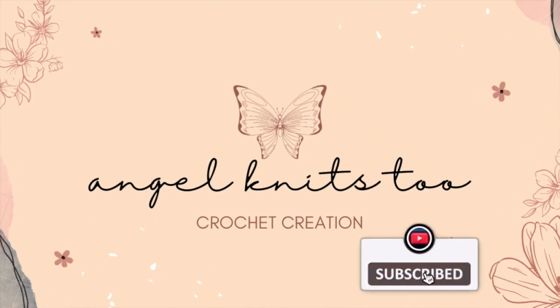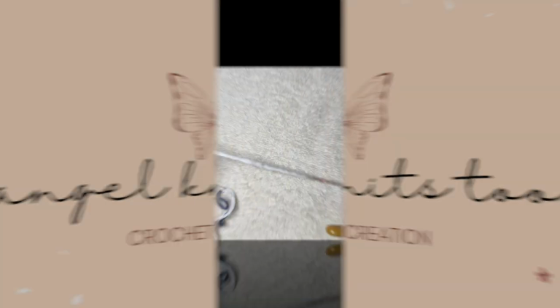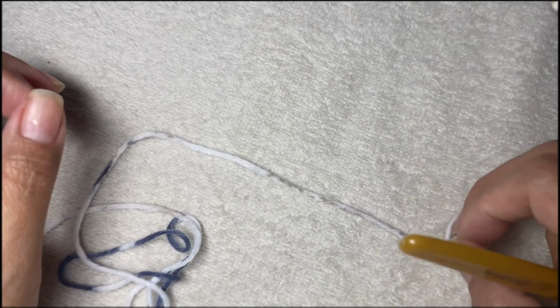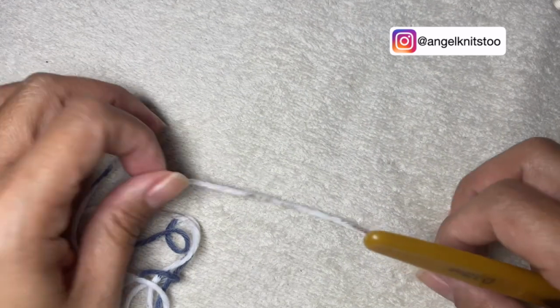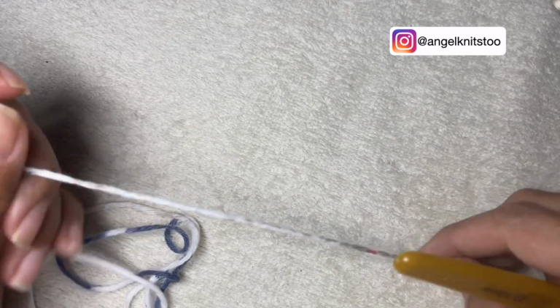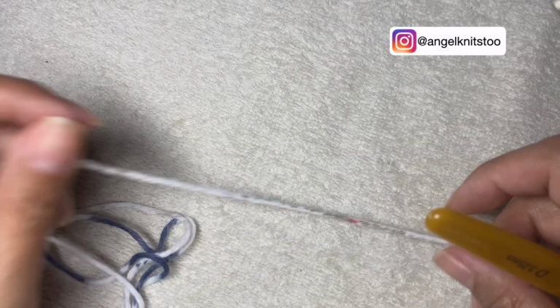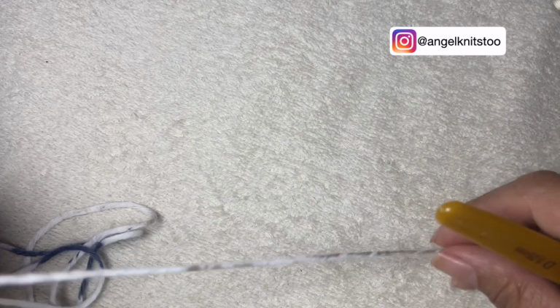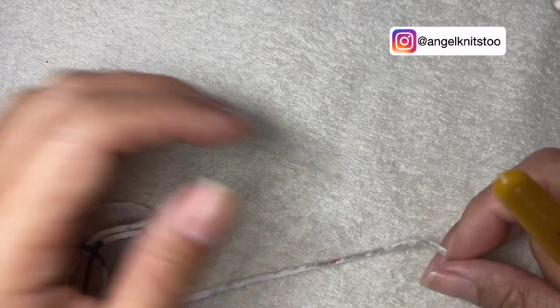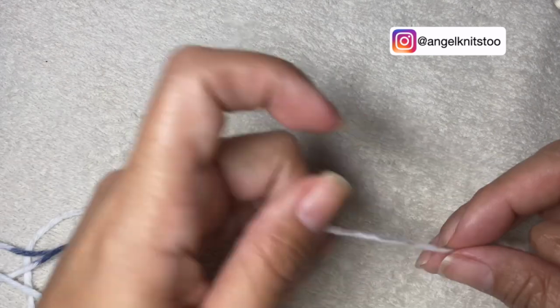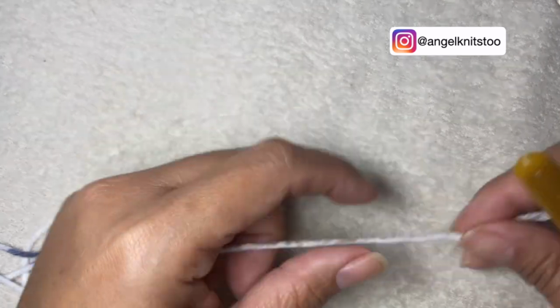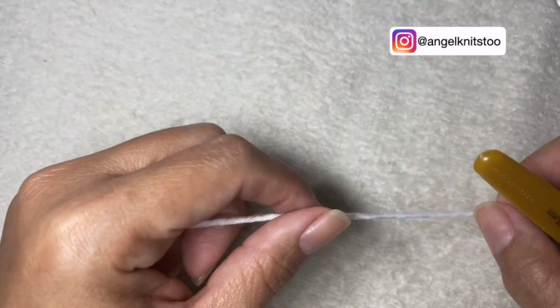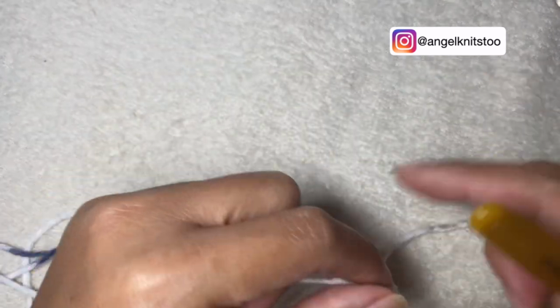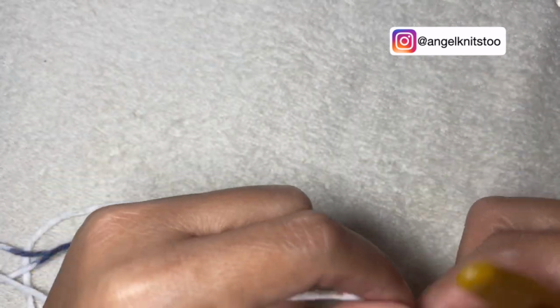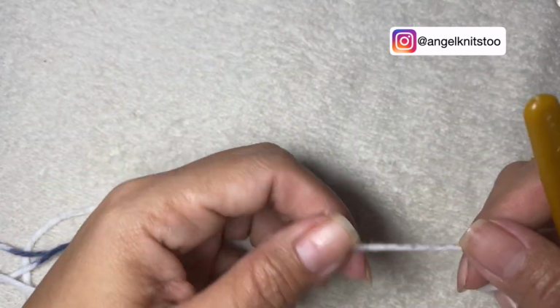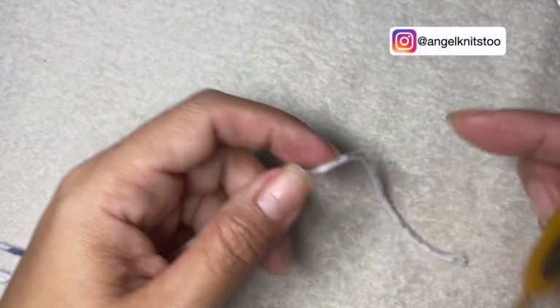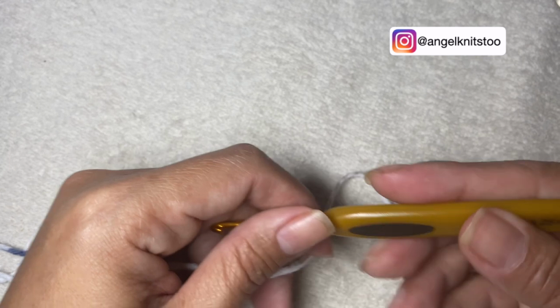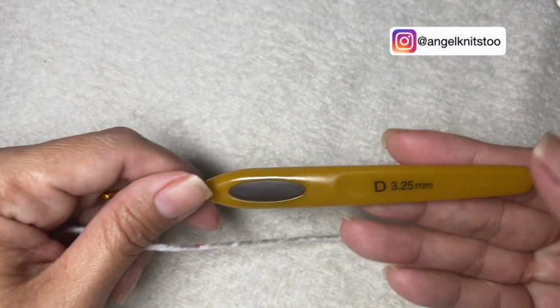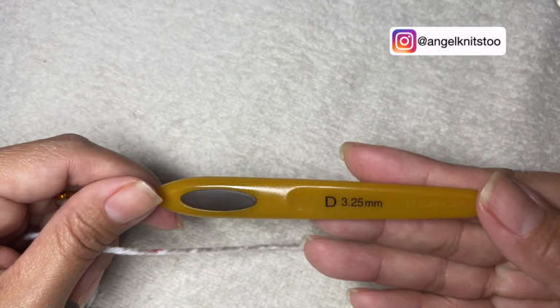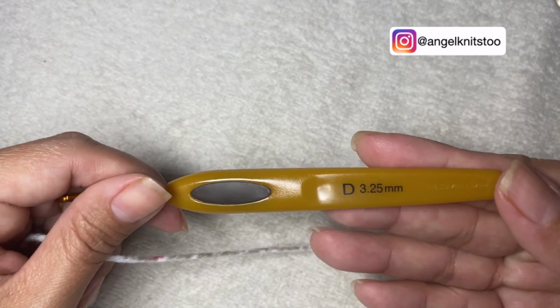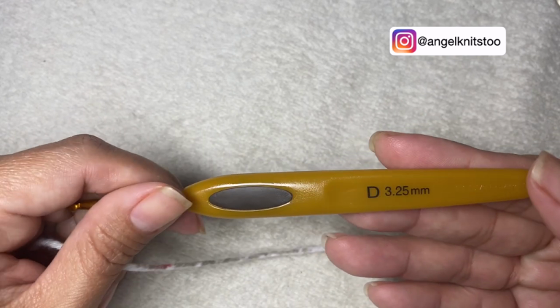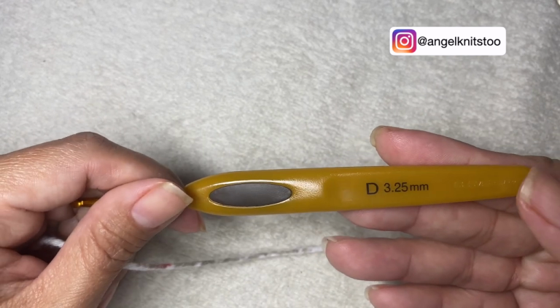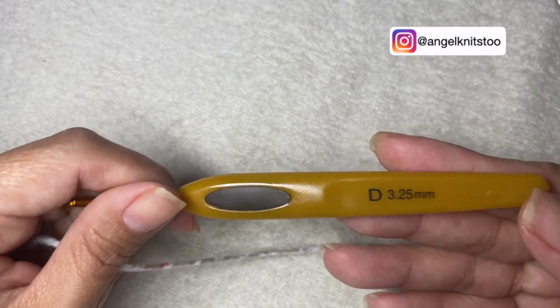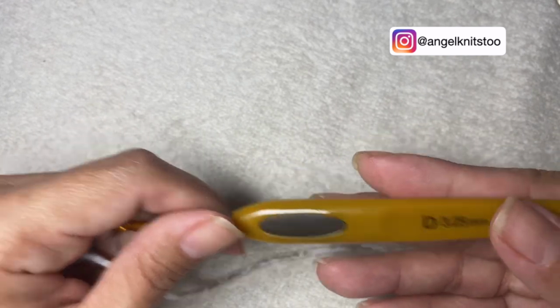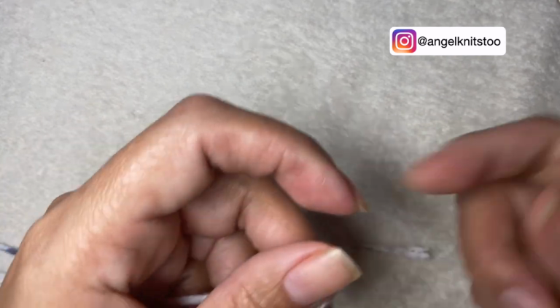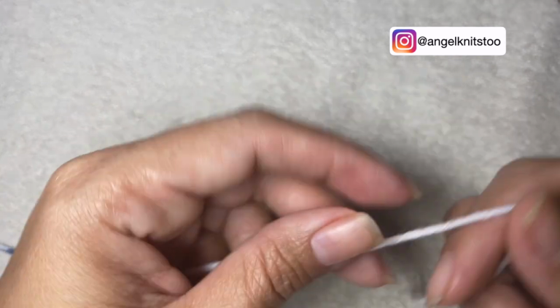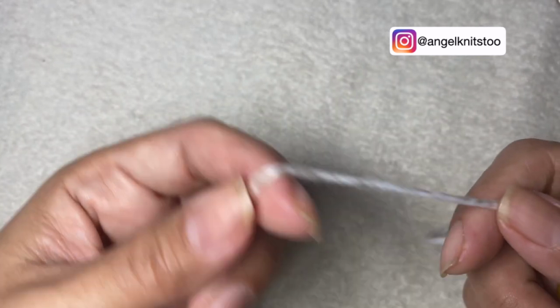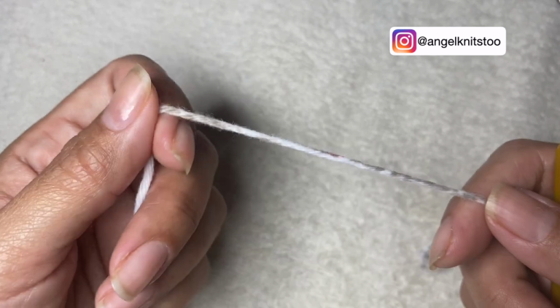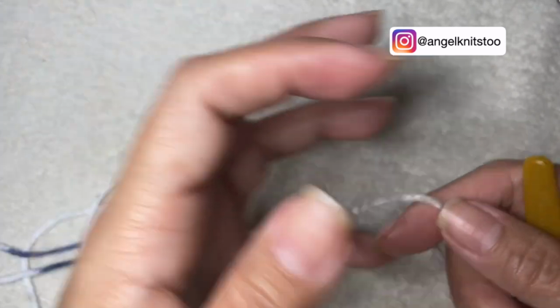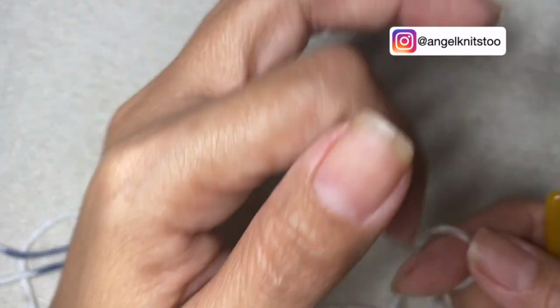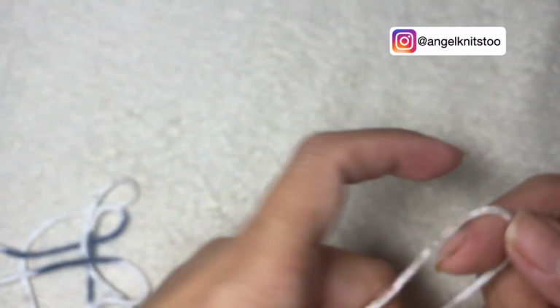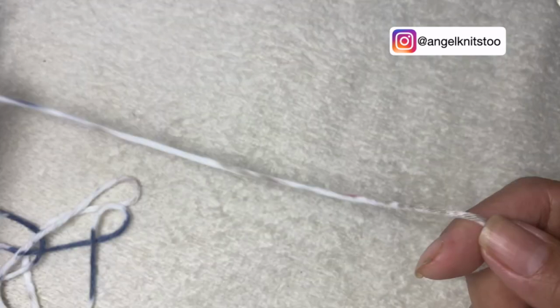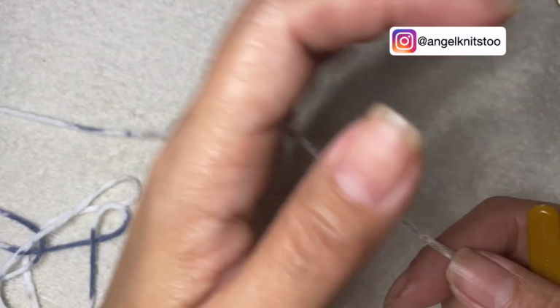Hello guys and welcome back to our channel. Today we're going to do a very simple project and we're going to use my 3.25 millimeter crochet hook and a cotton yarn. So let's get started.